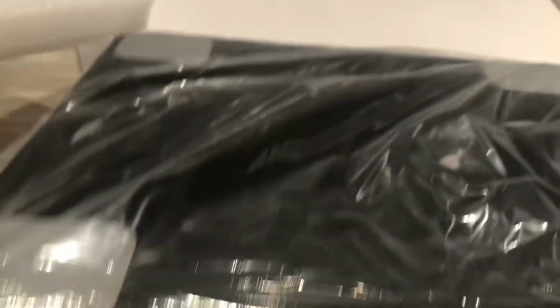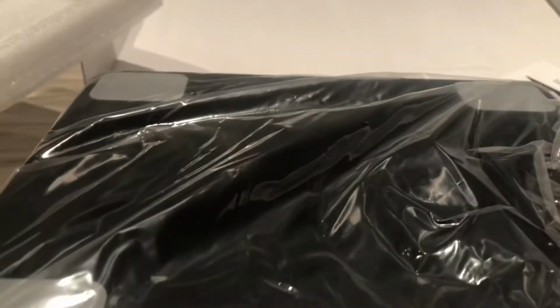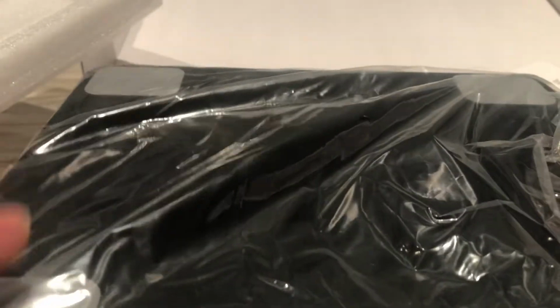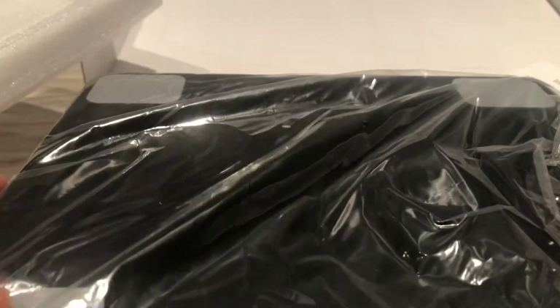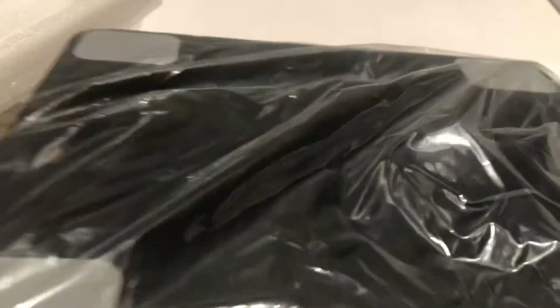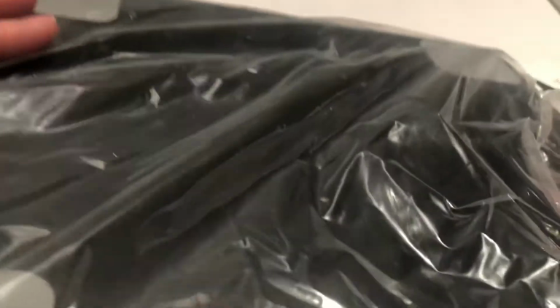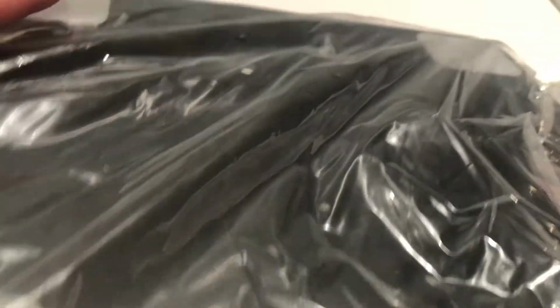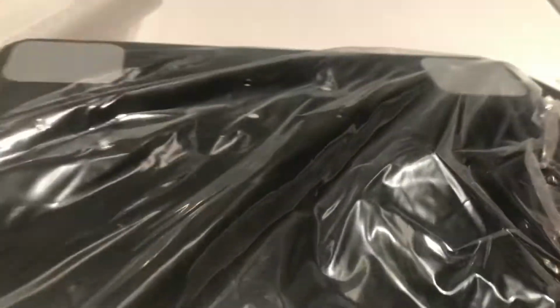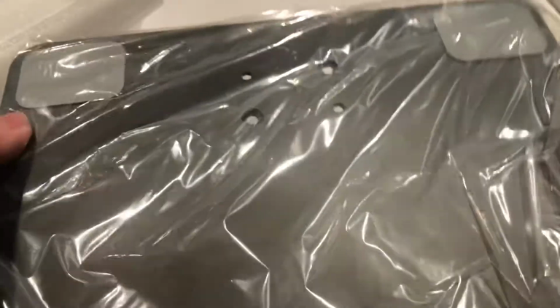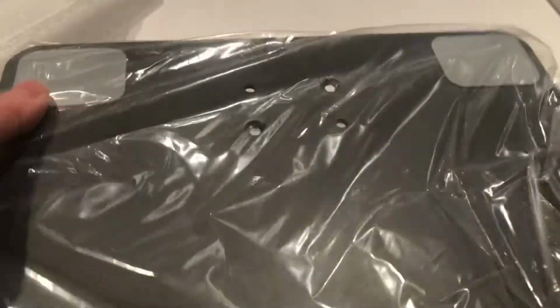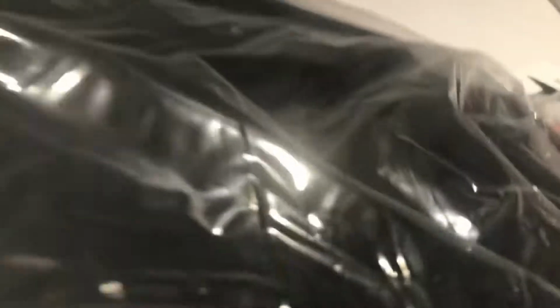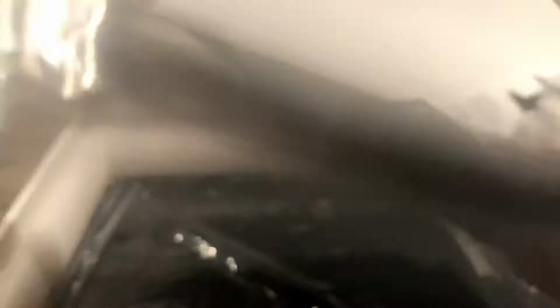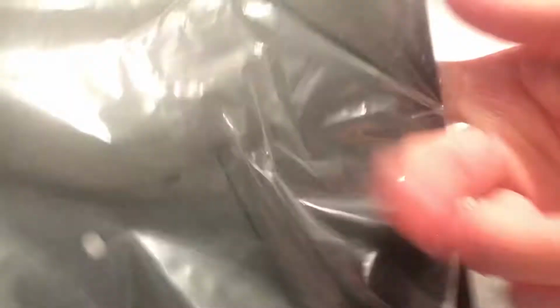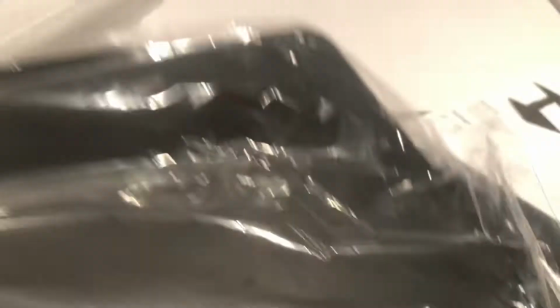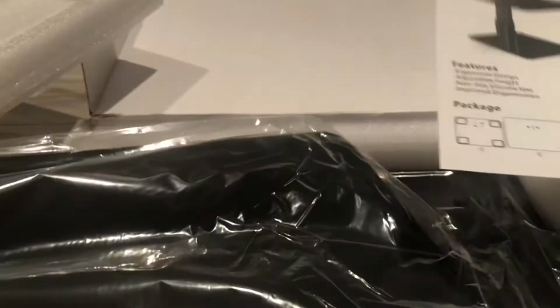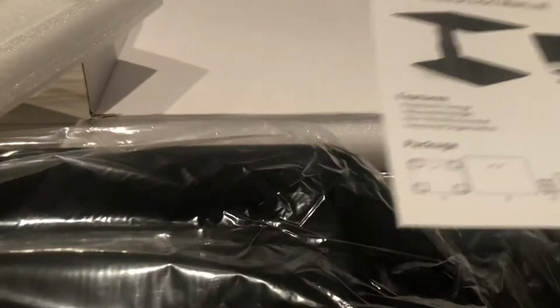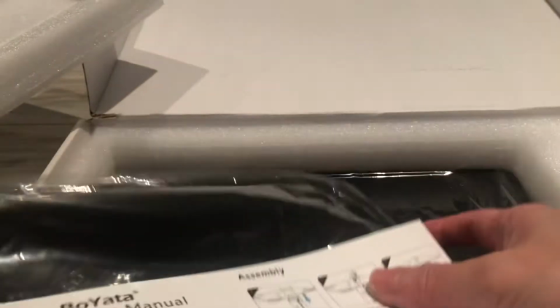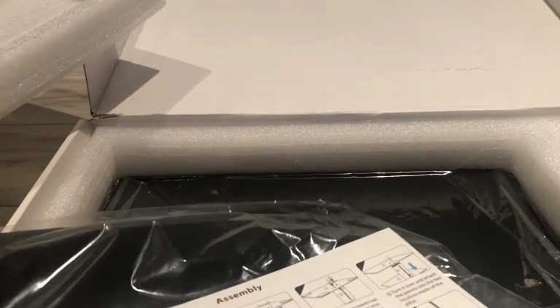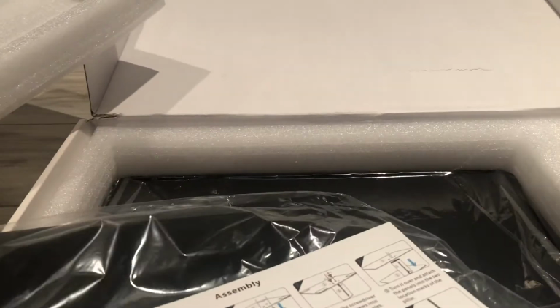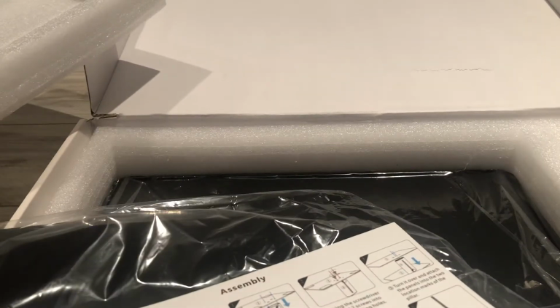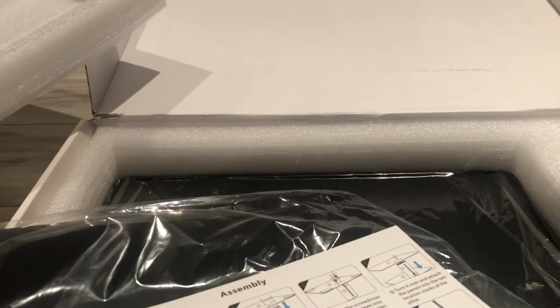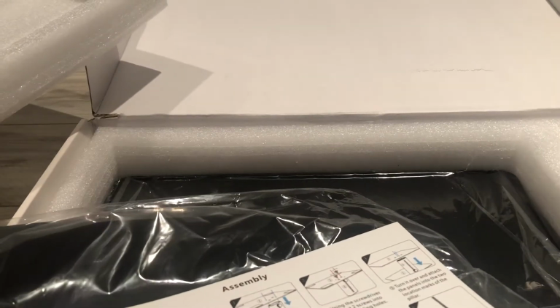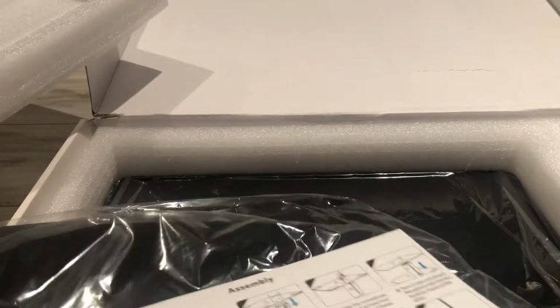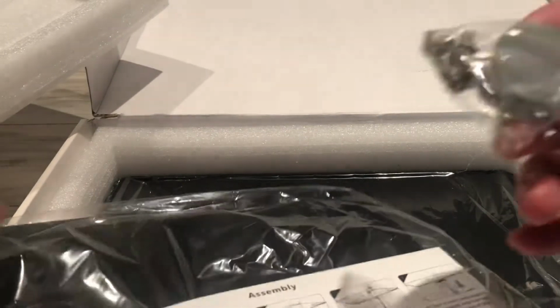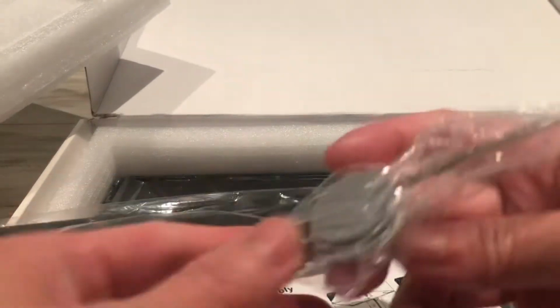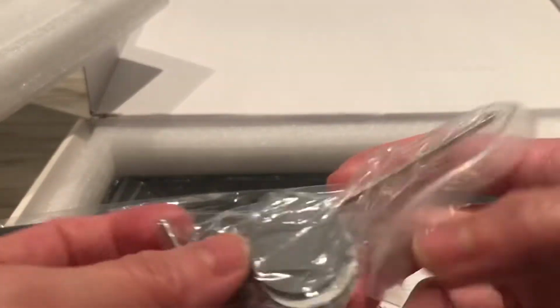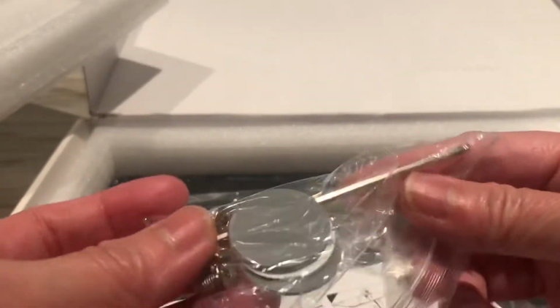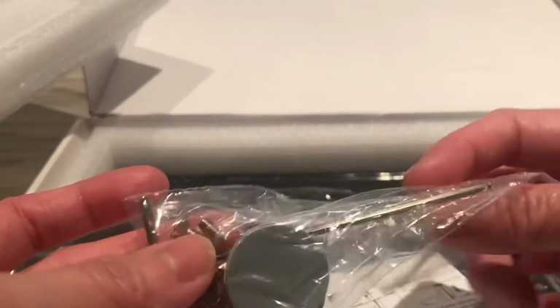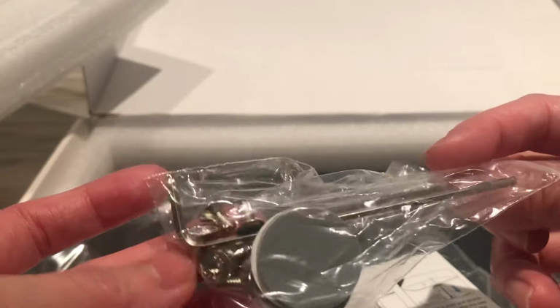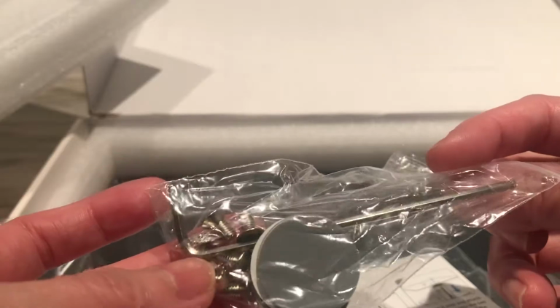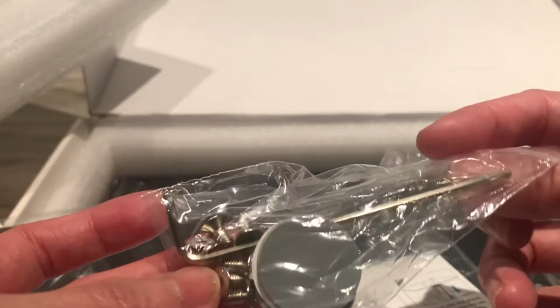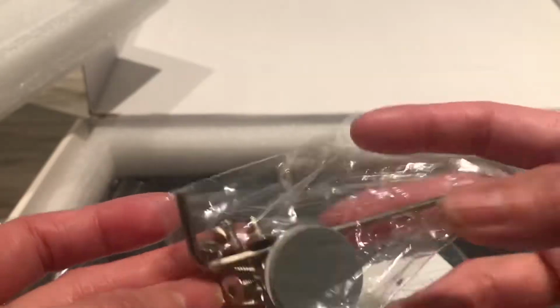So this is the base. The base has a non-slippery pole. And then it has these tools that come with the keys.